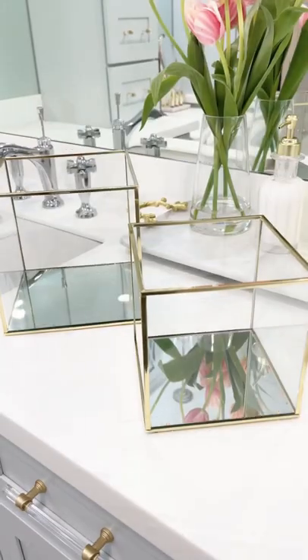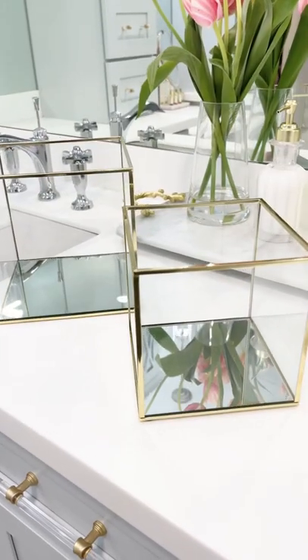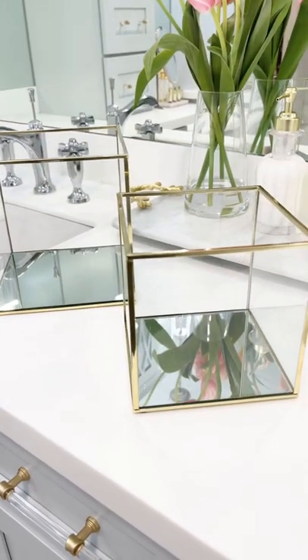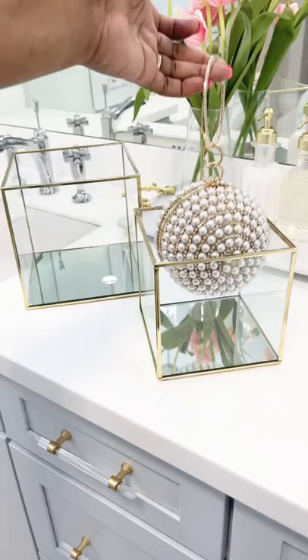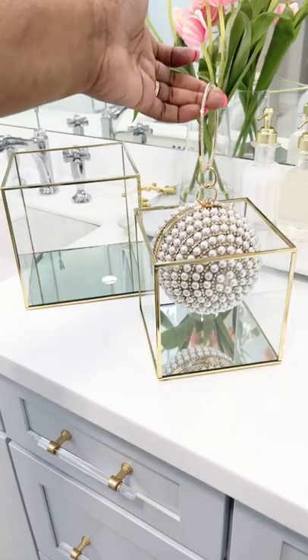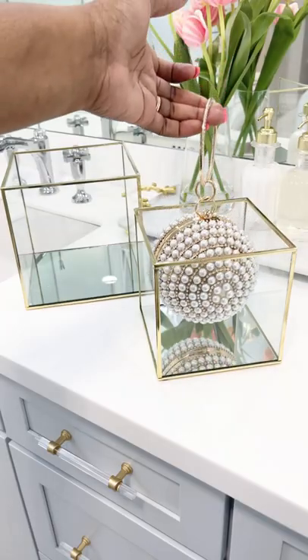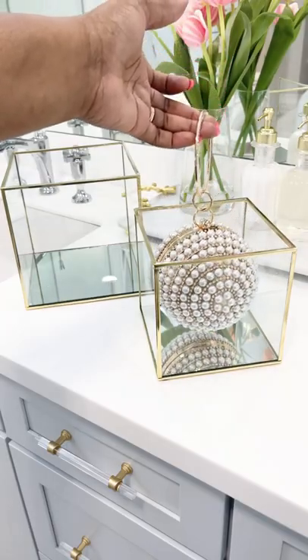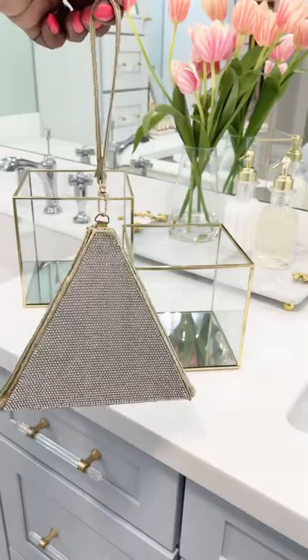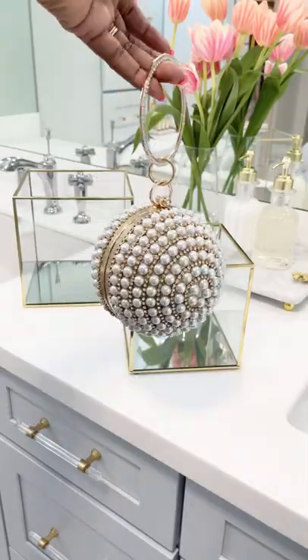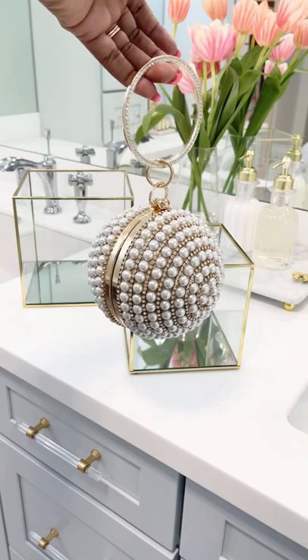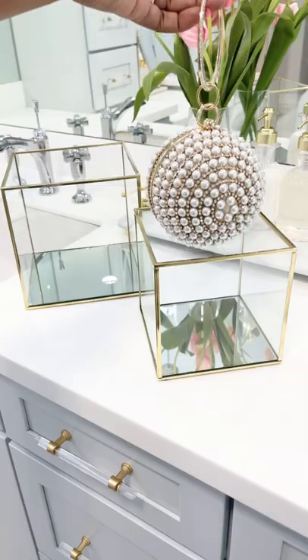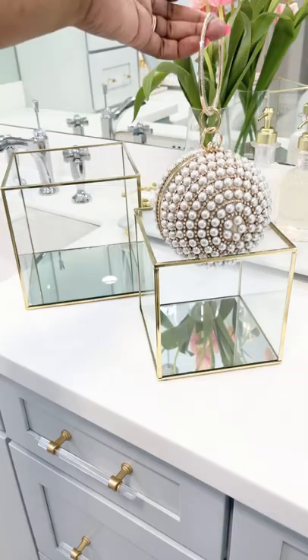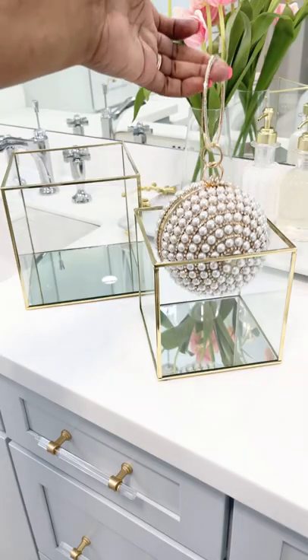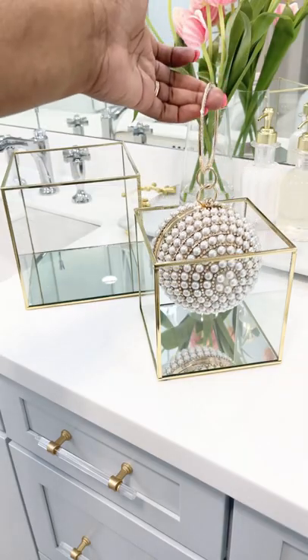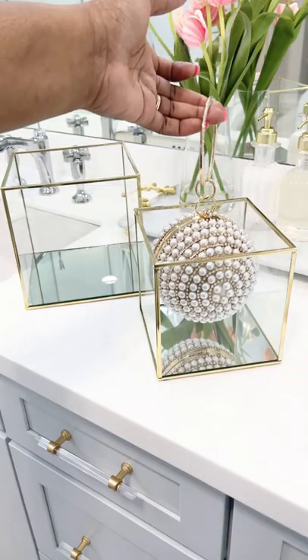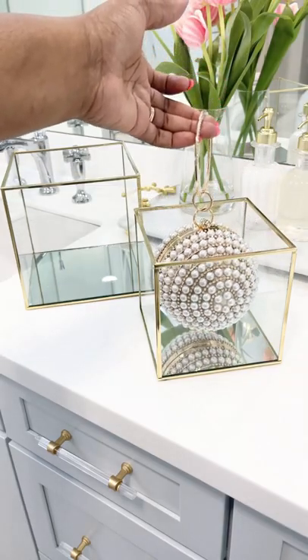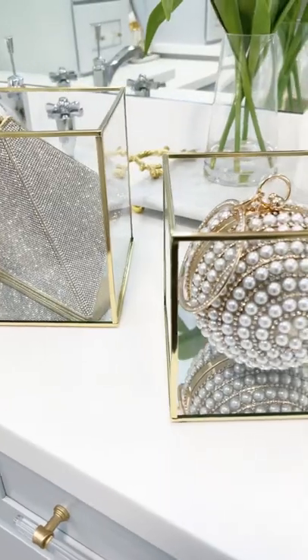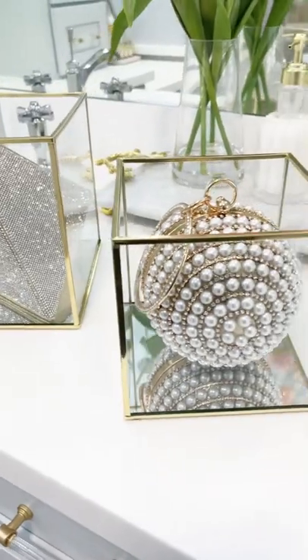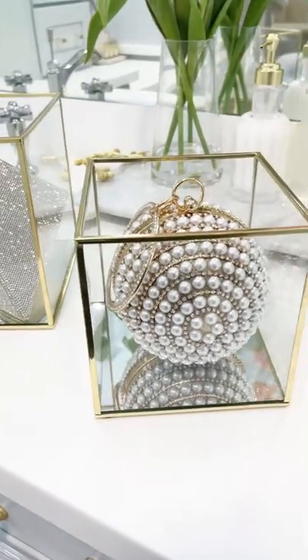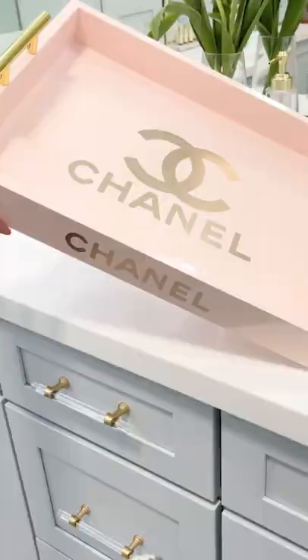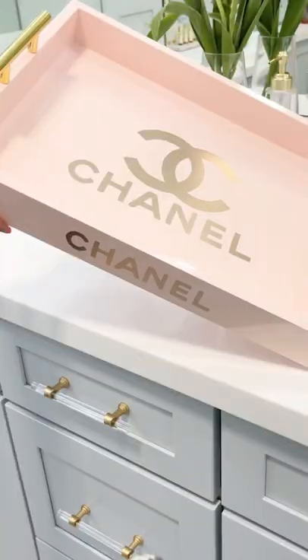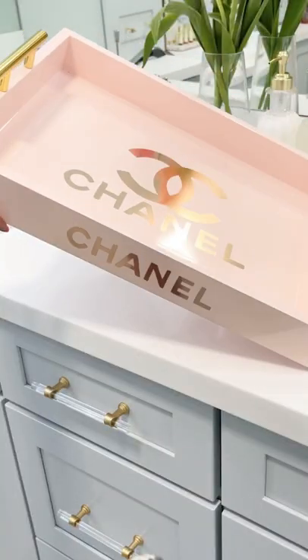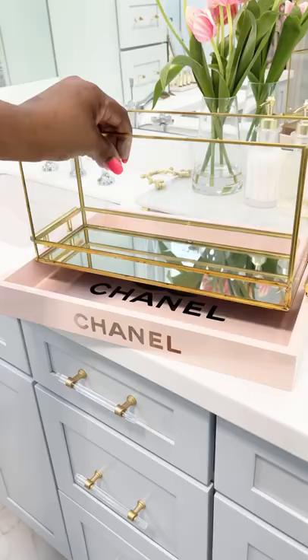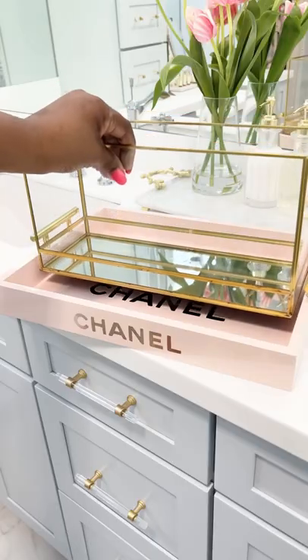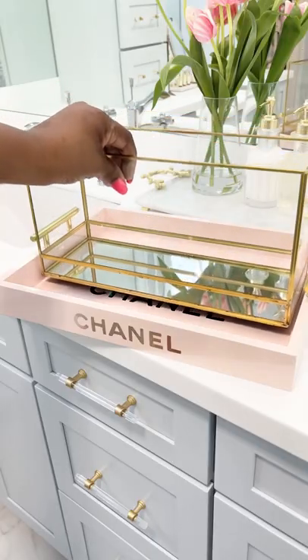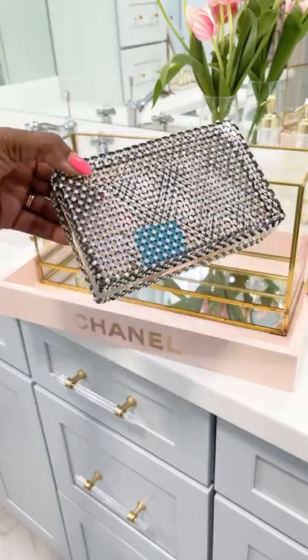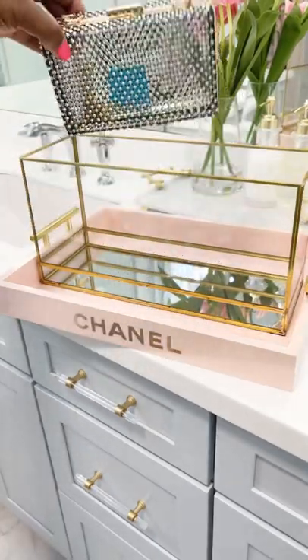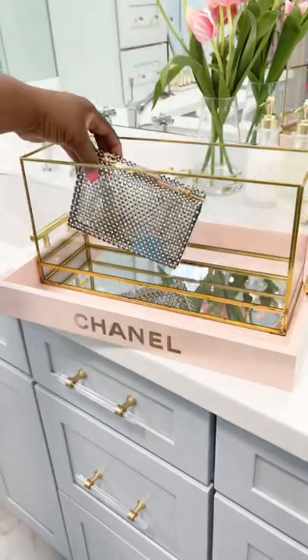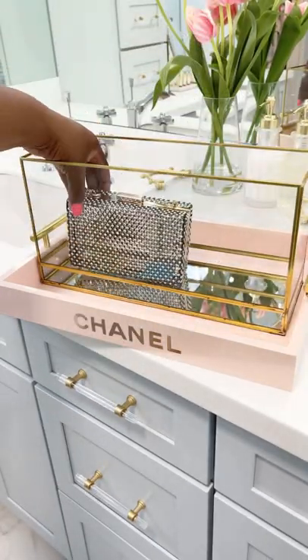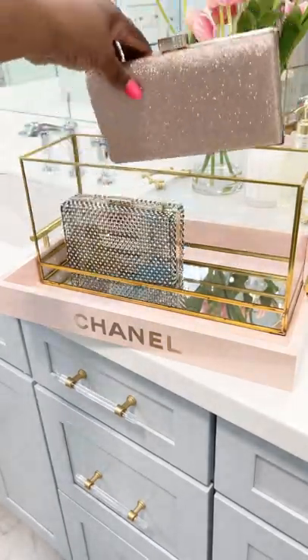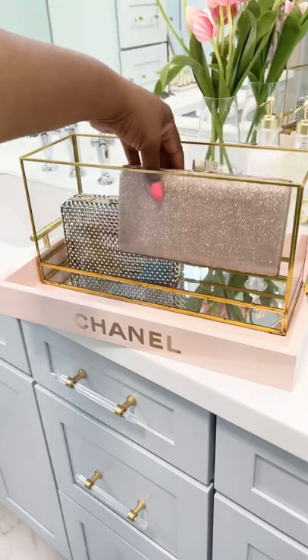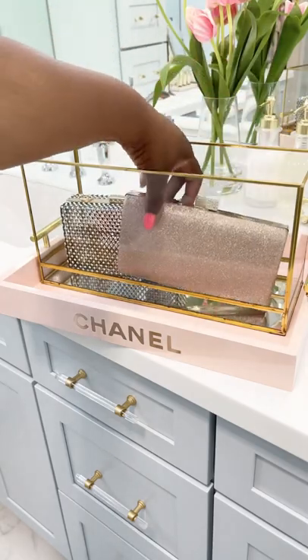Glass display boxes are perfect for displaying my evening purses, and they are perfect for letting you get a clear view from any side. Adding layers by adding a rectangle box on my DIY Chanel tray, I made myself more of my pretty purses.